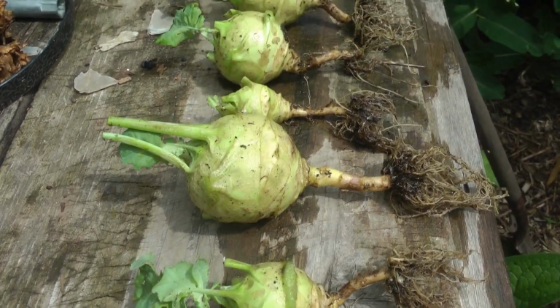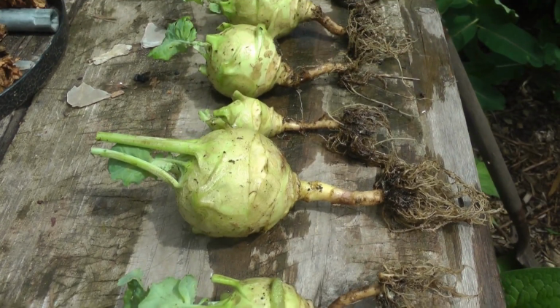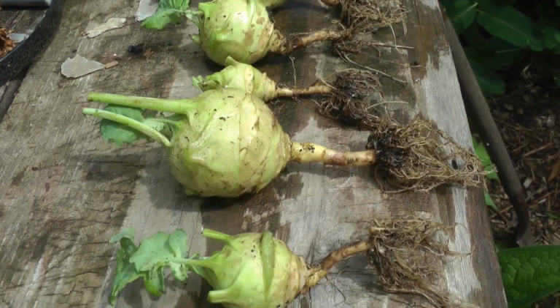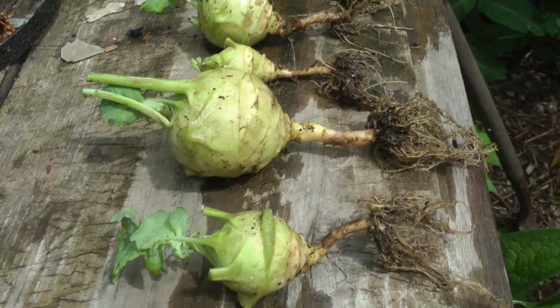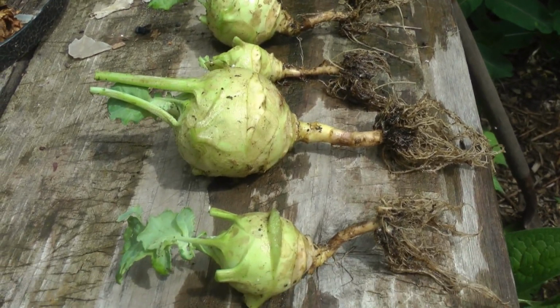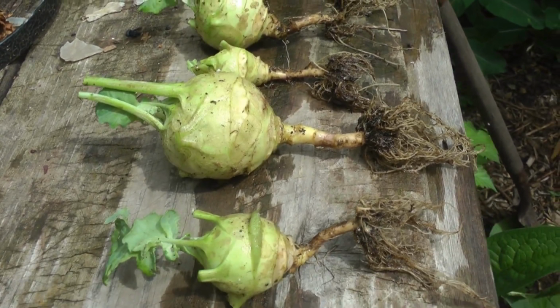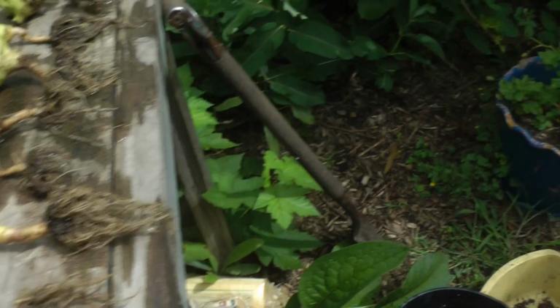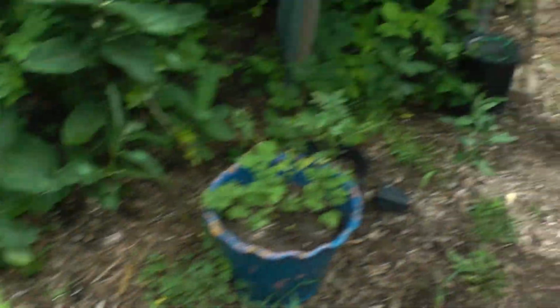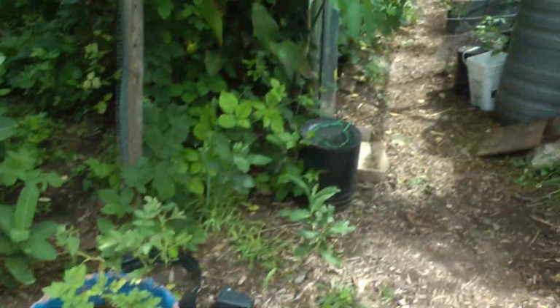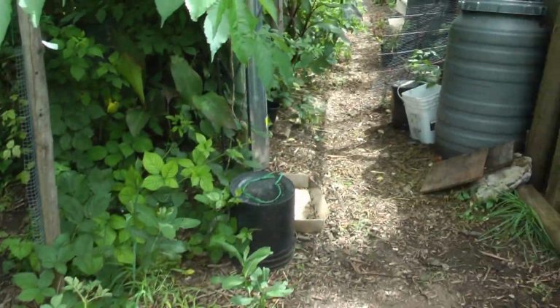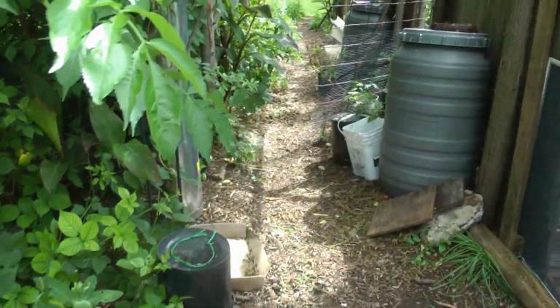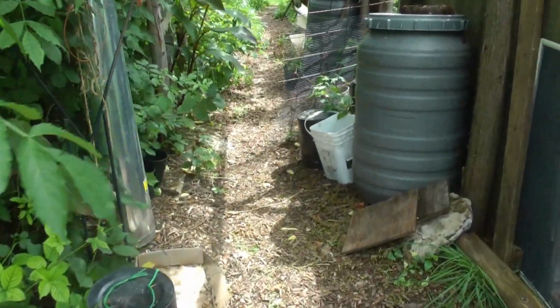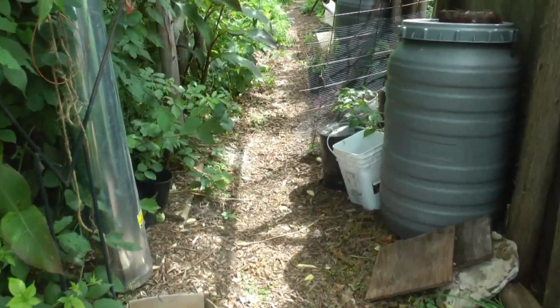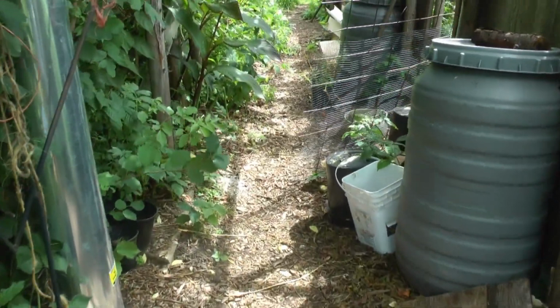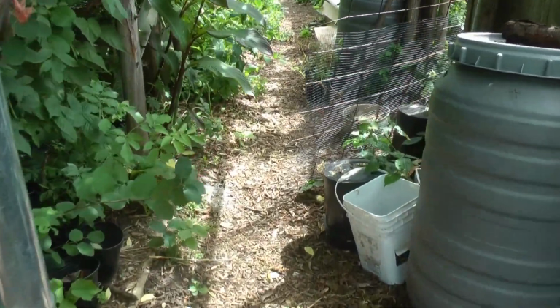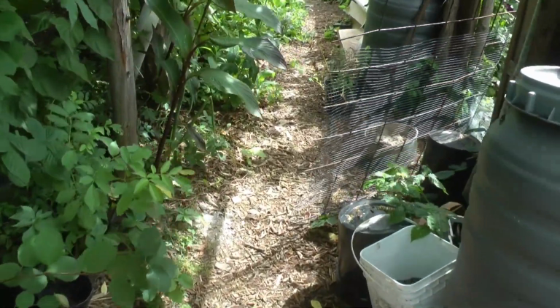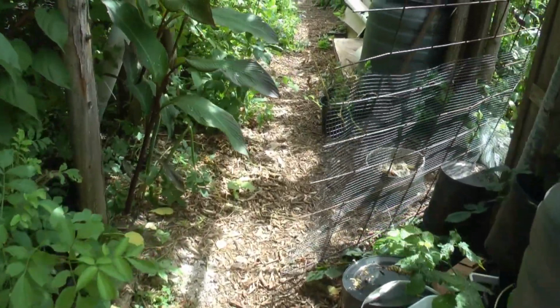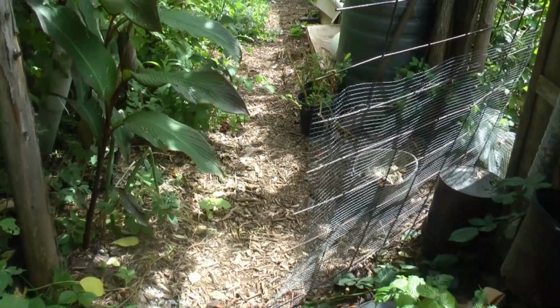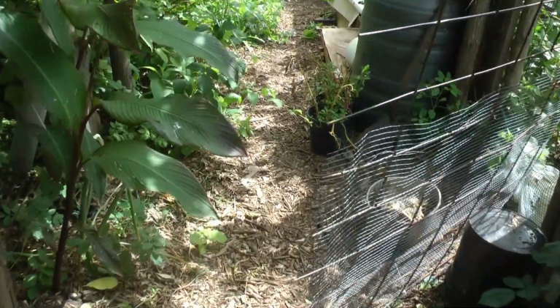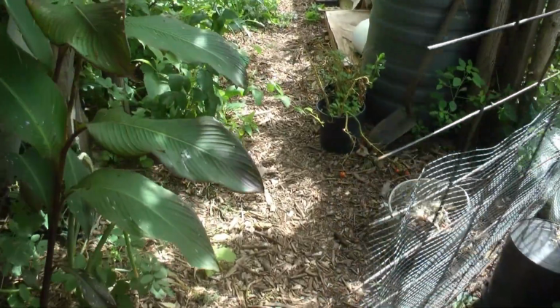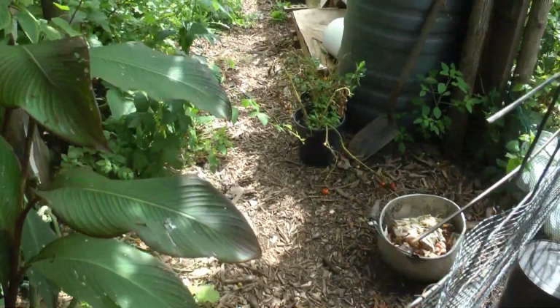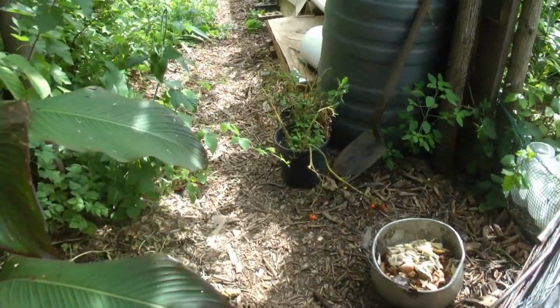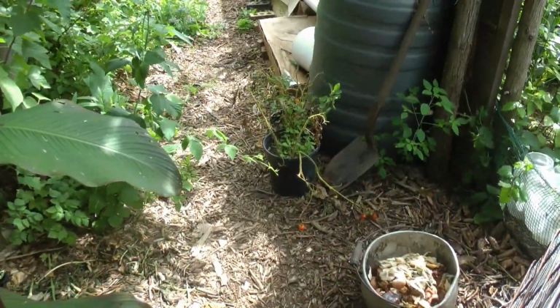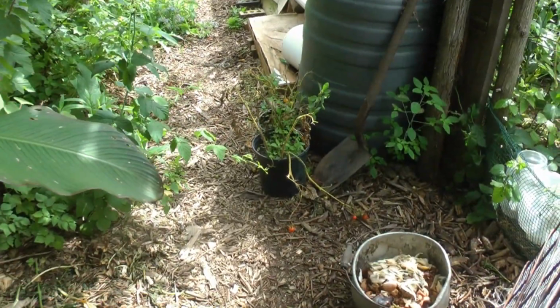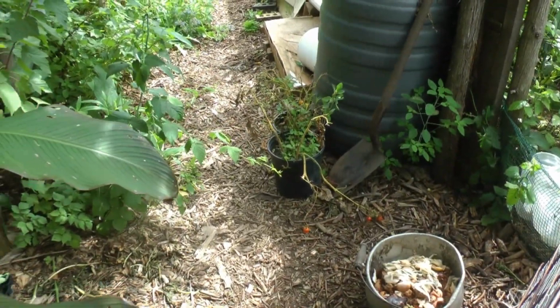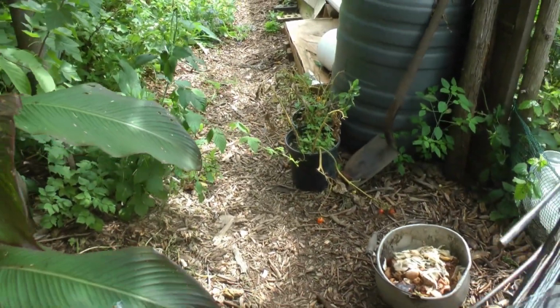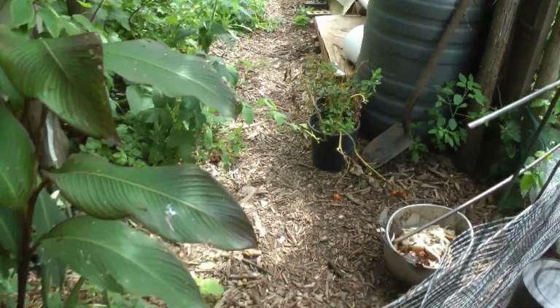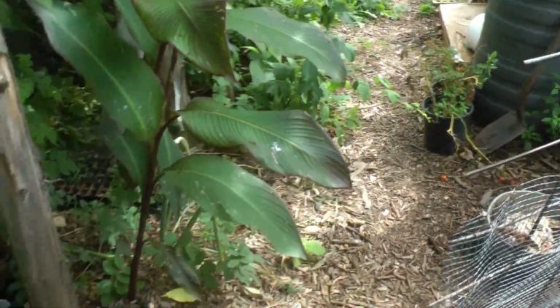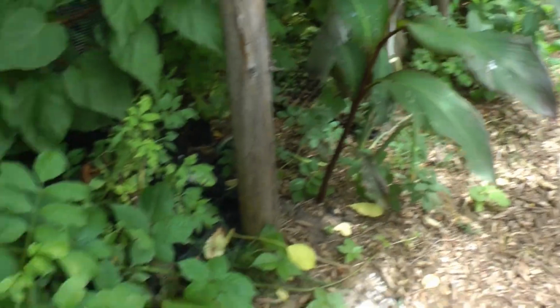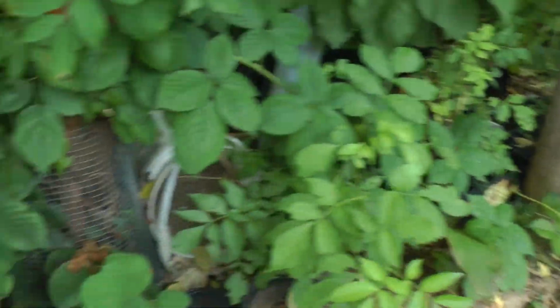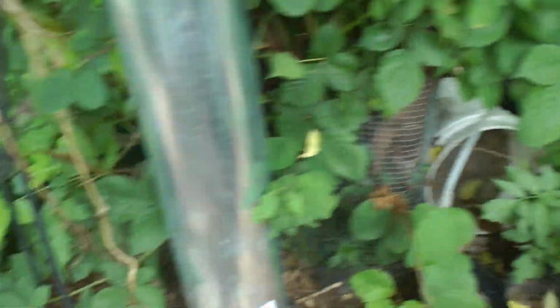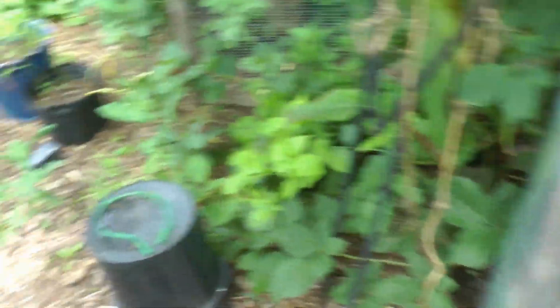Some of these little ones I'm going to put in a pot. I've got some pots over there that I just pulled away from a shelf because the tomatoes are dead in them, so I'm going to plant some in those pots and we'll see how they grow in pots.